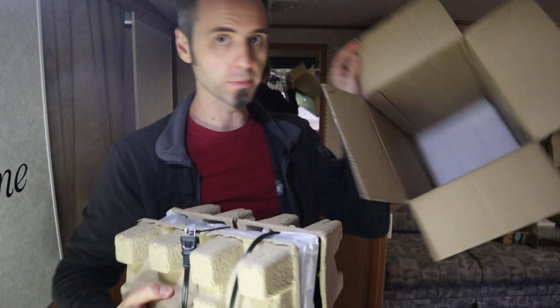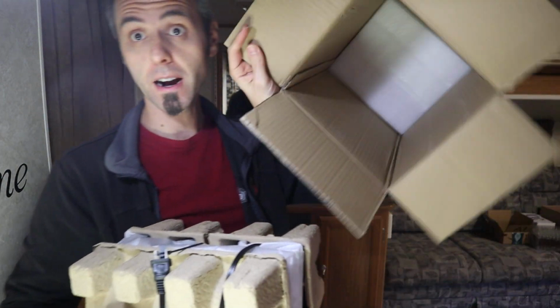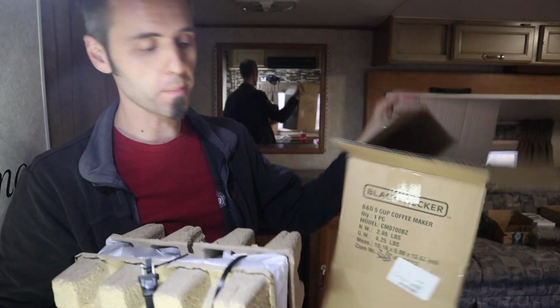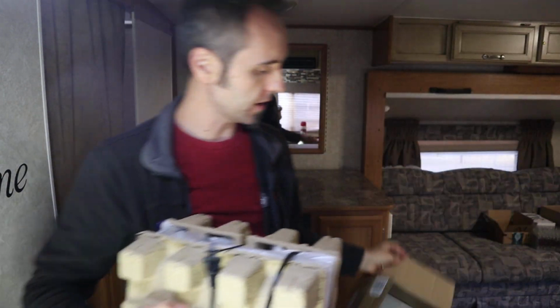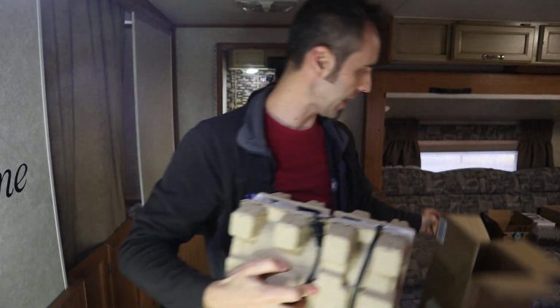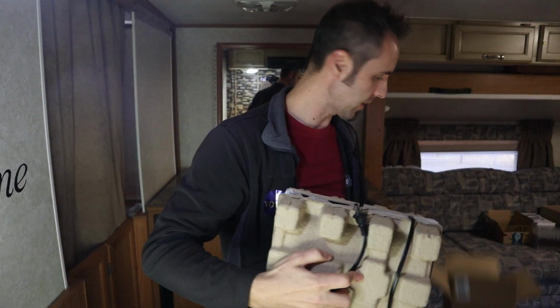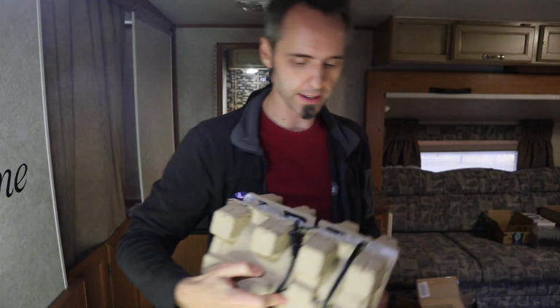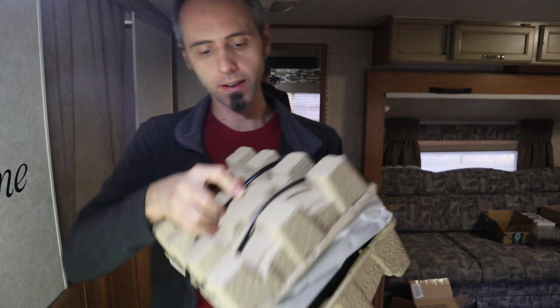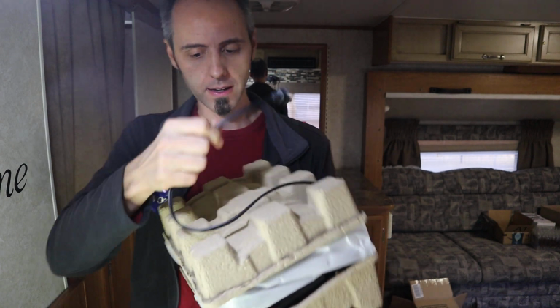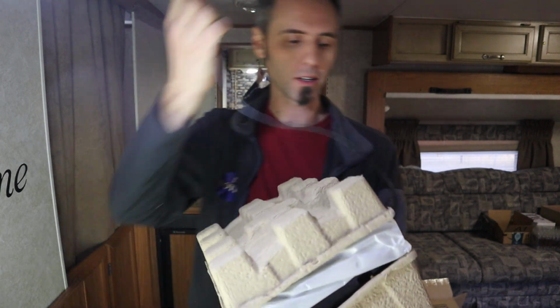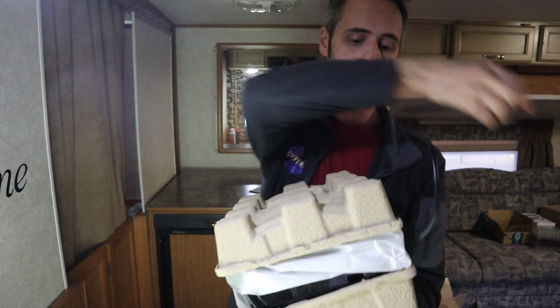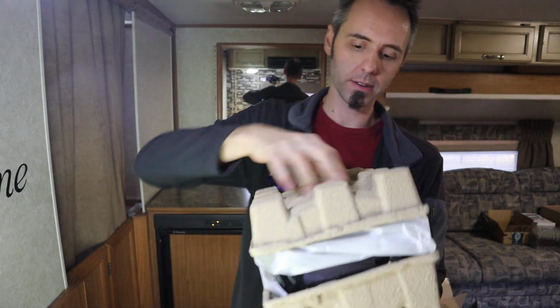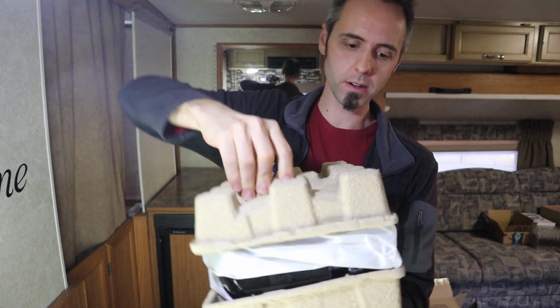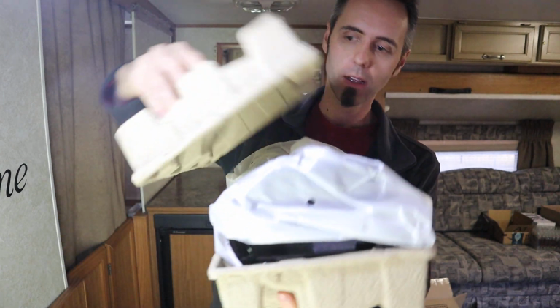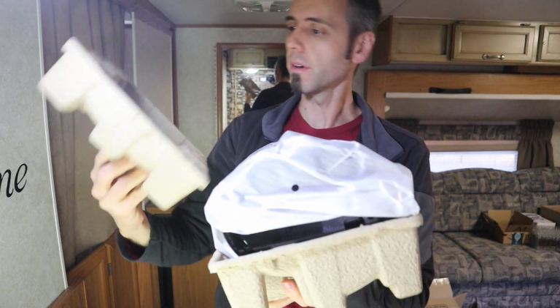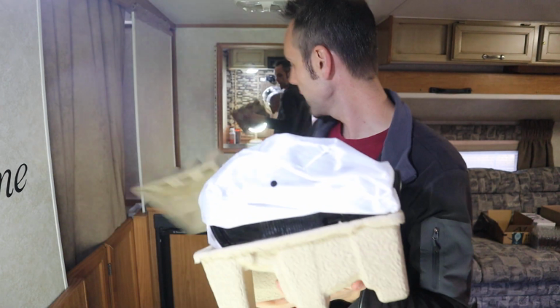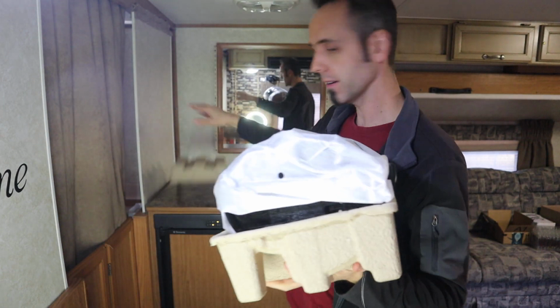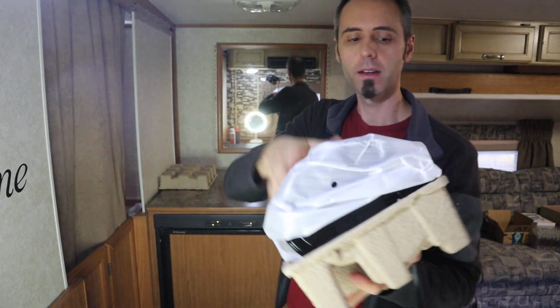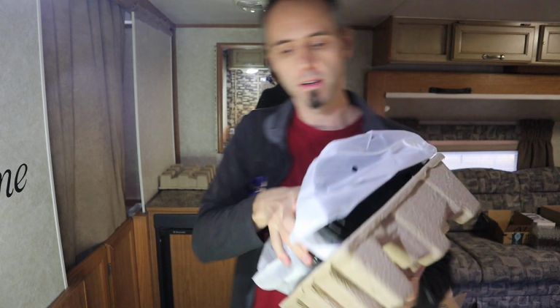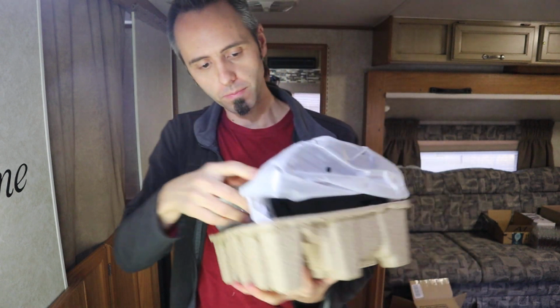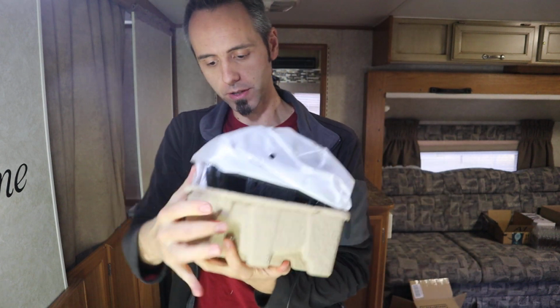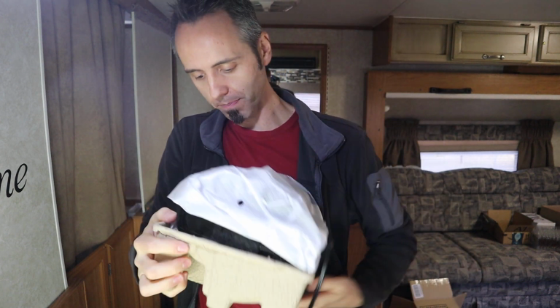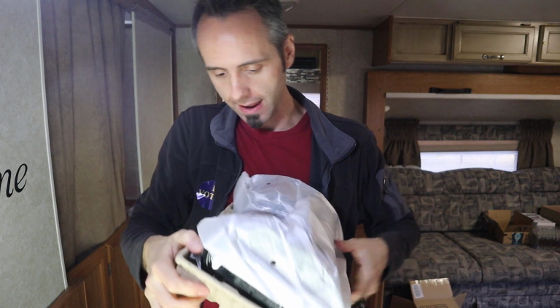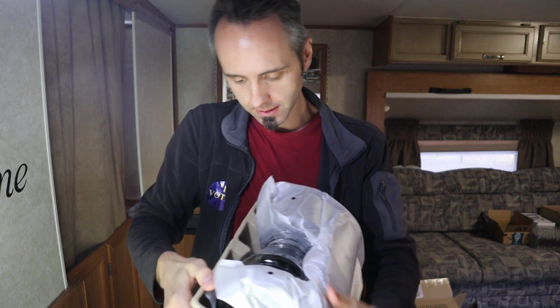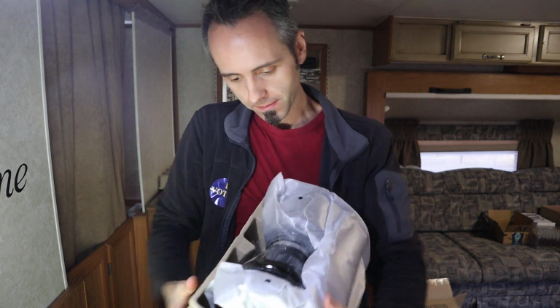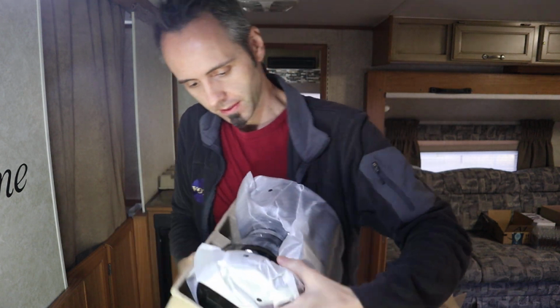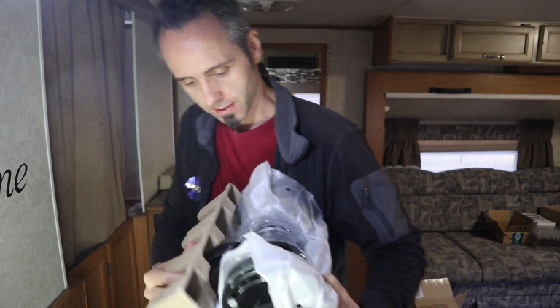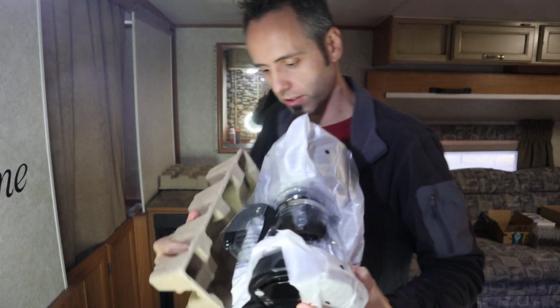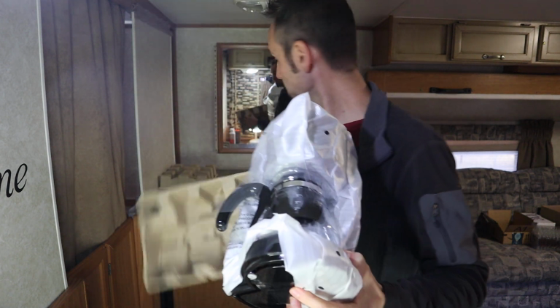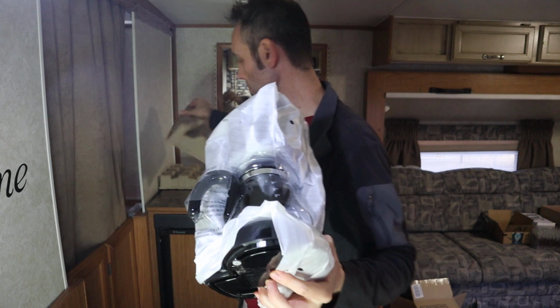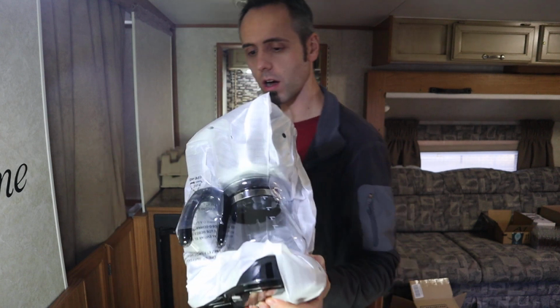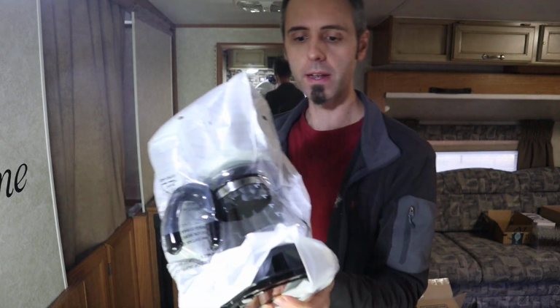Got some styrofoam on the bottom — good packing right there. Got the cord wrapped around here. Need to make sure we don't drop the glass. It's a pretty small coffee maker.